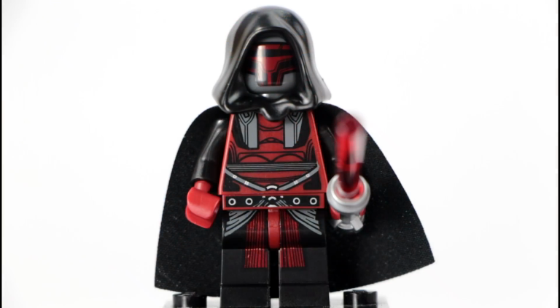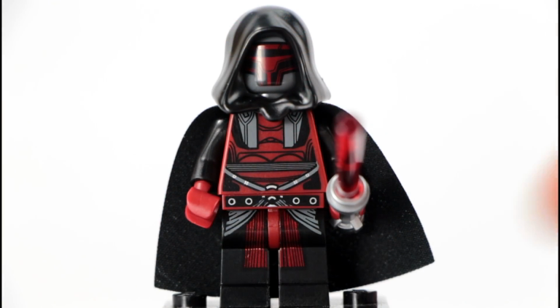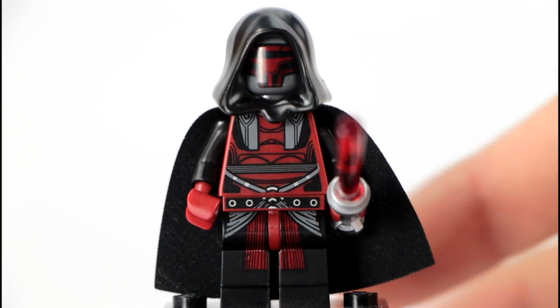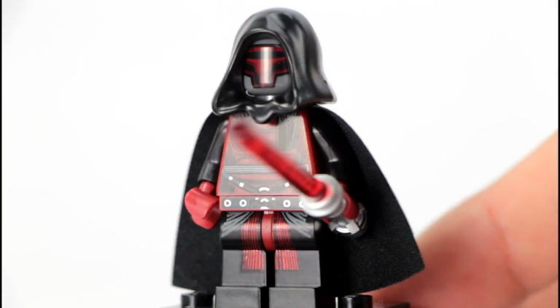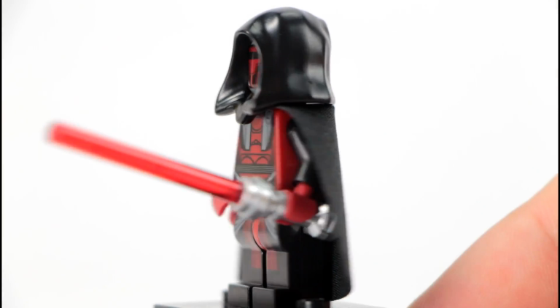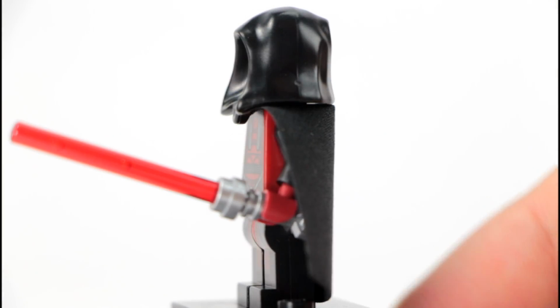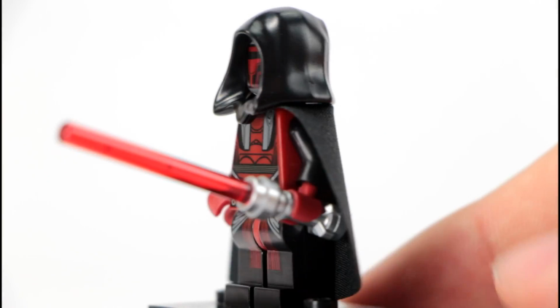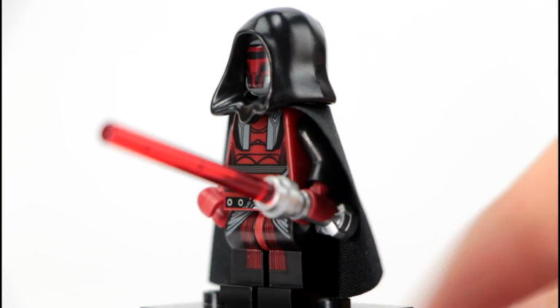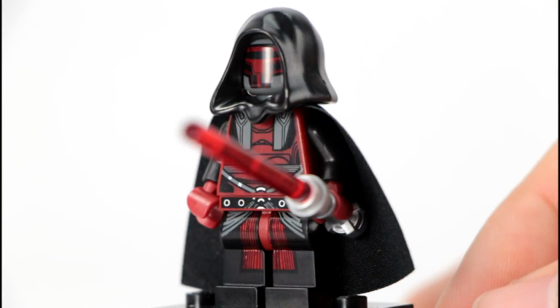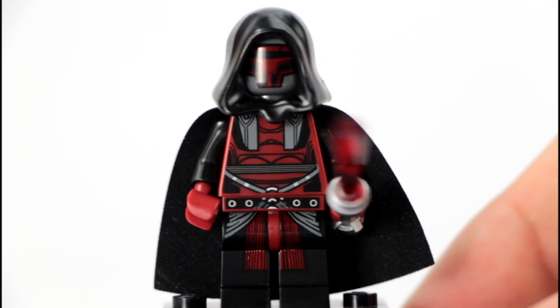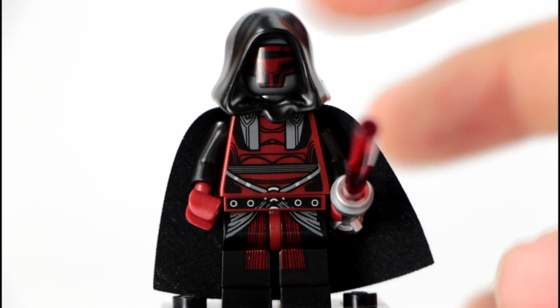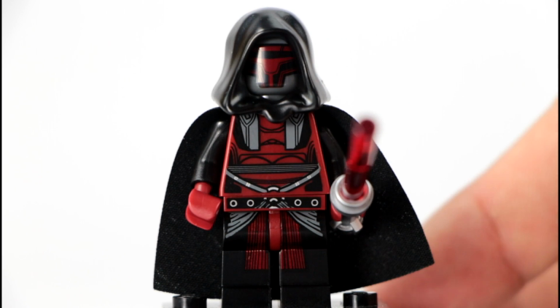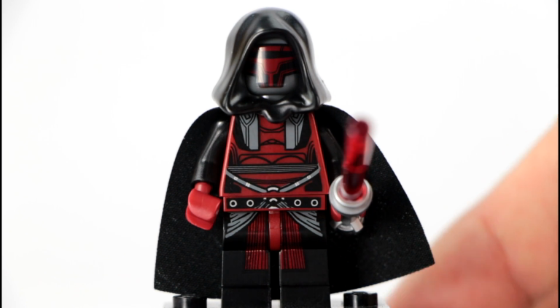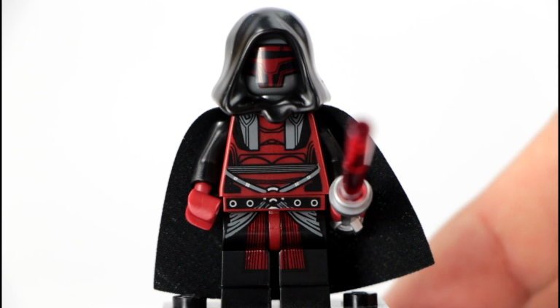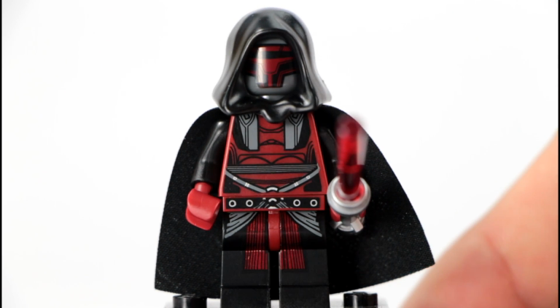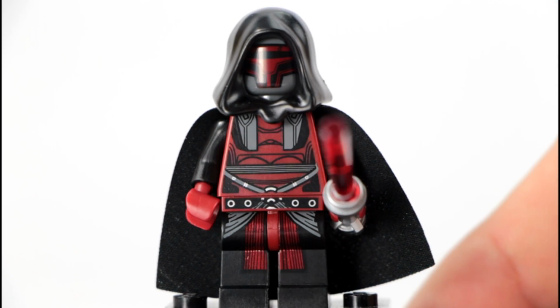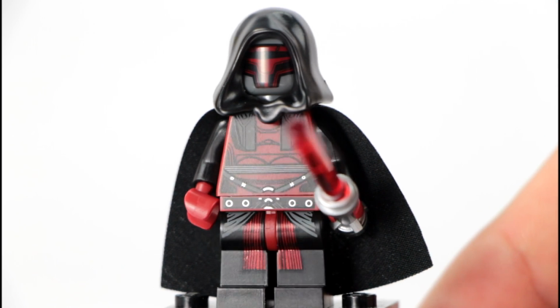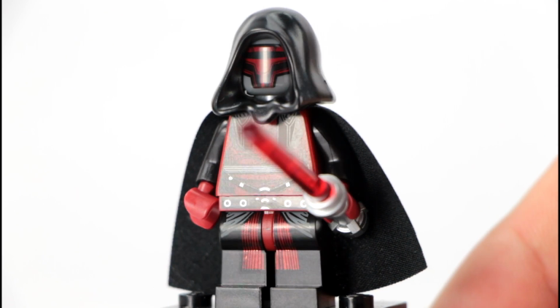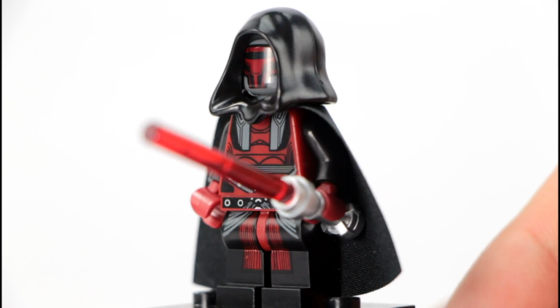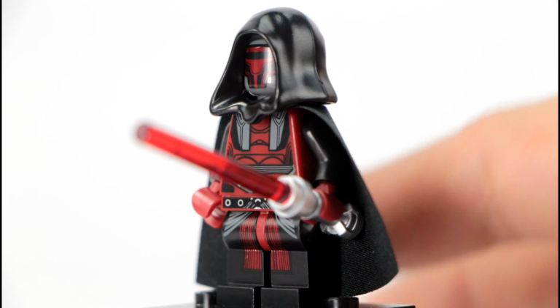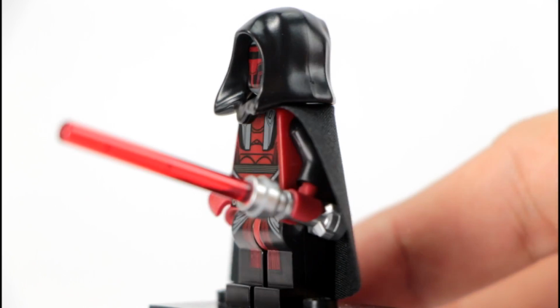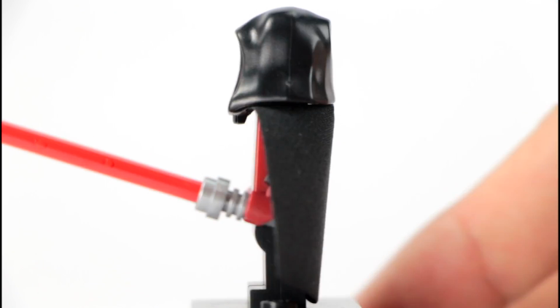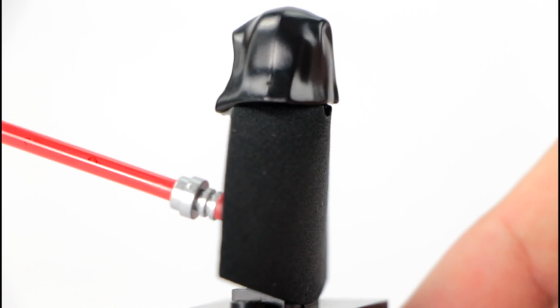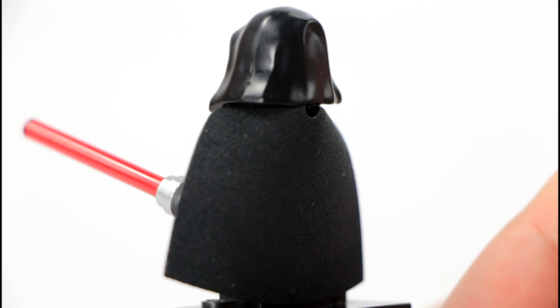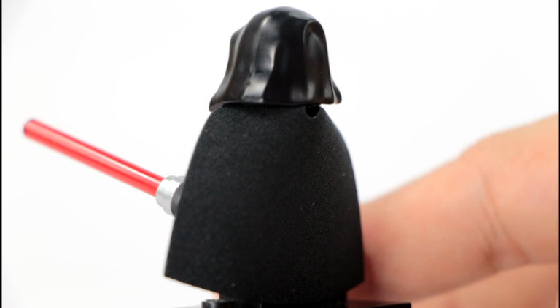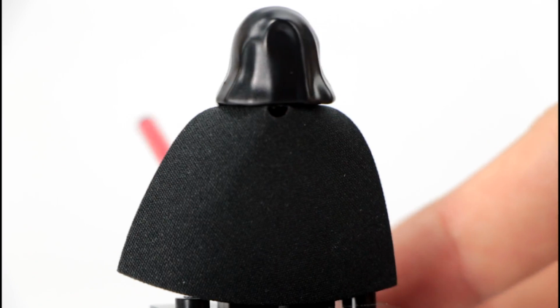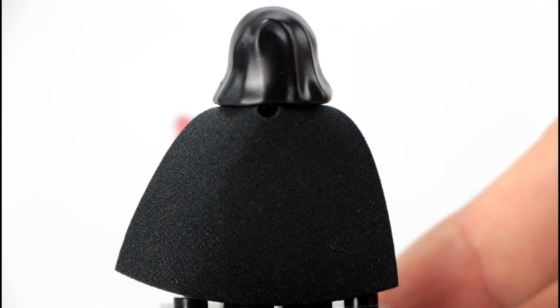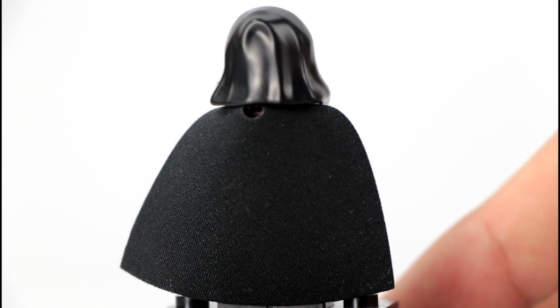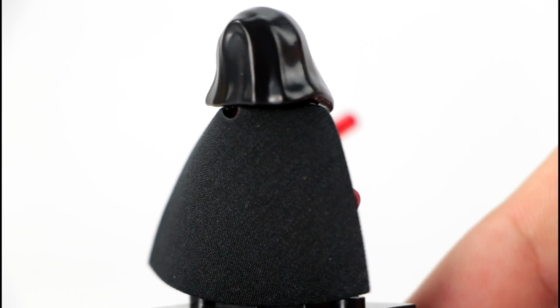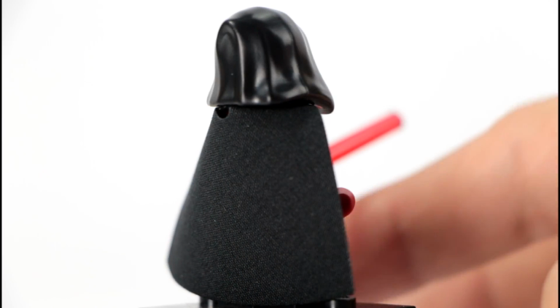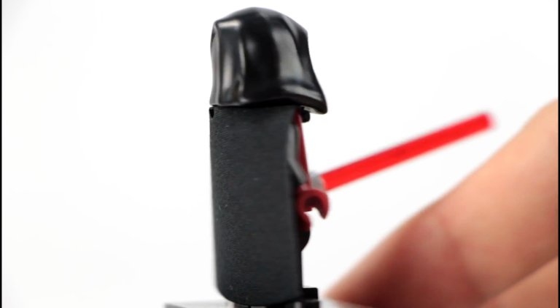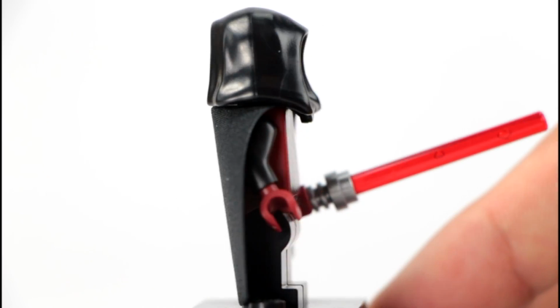So here's the figure right here. It comes with a lightsaber, very nice print, black cape and black hood. If you do not know who Darth Revan is, it is the main character of the Star Wars Knights of the Old Republic video game.